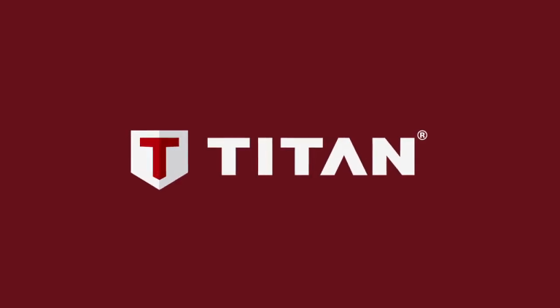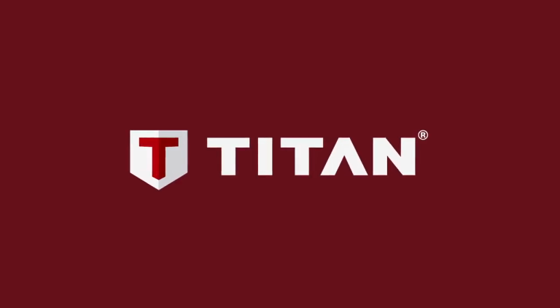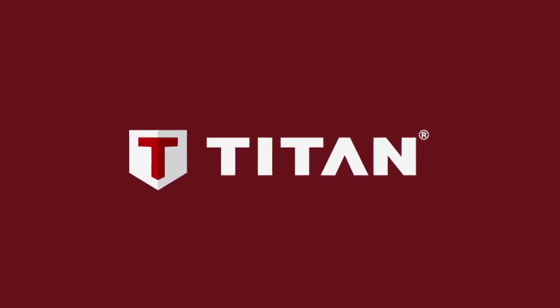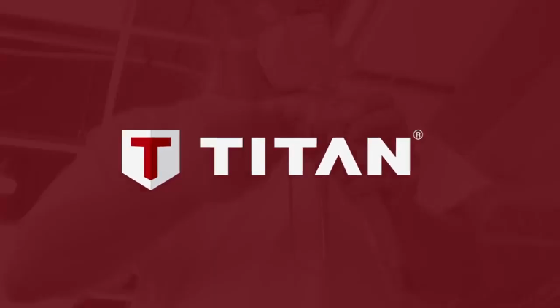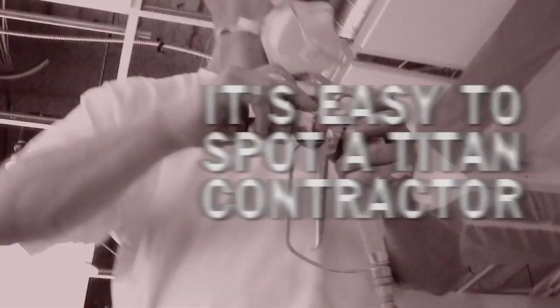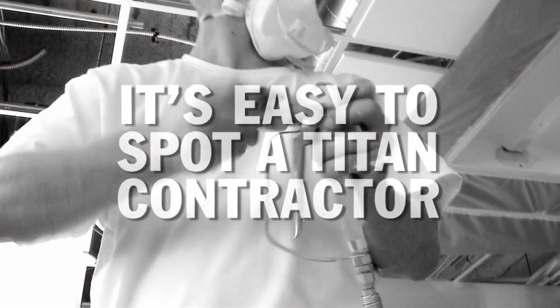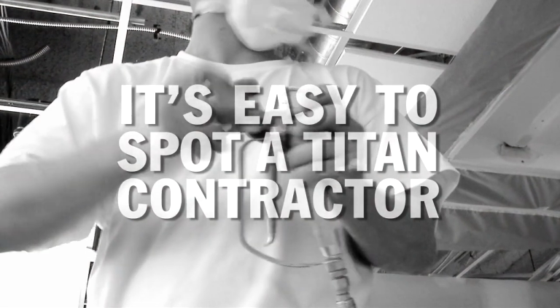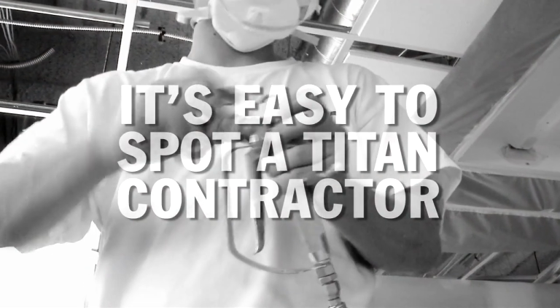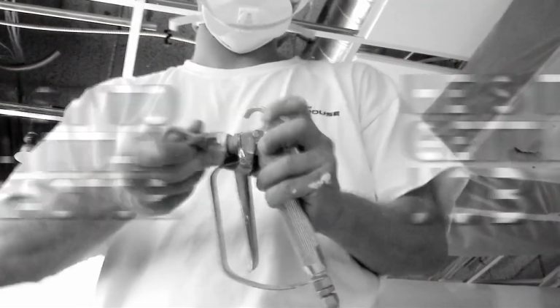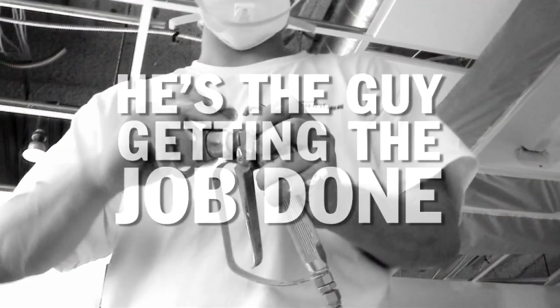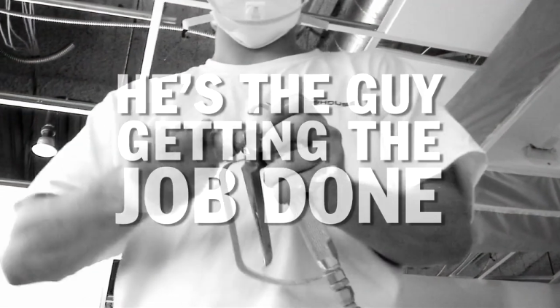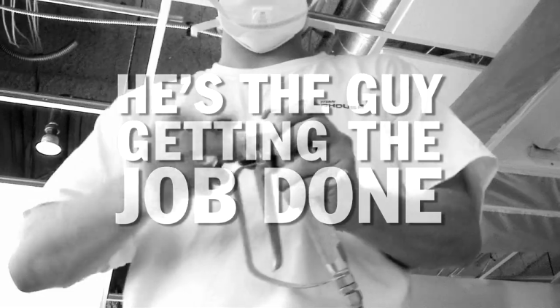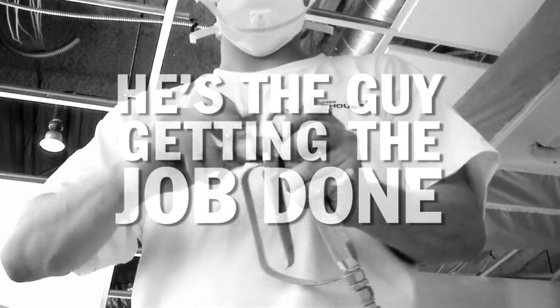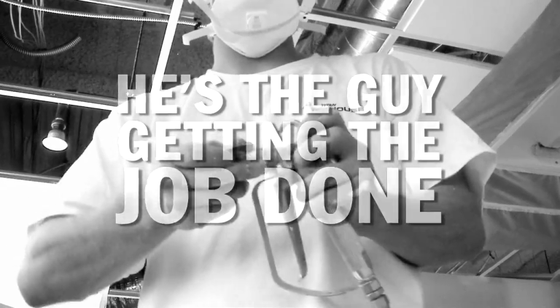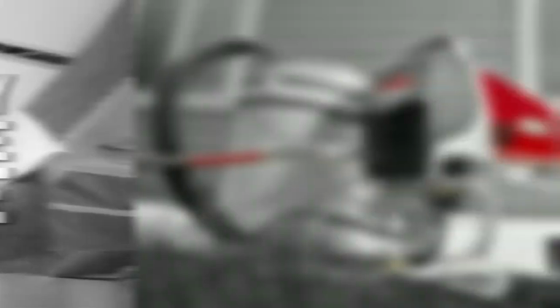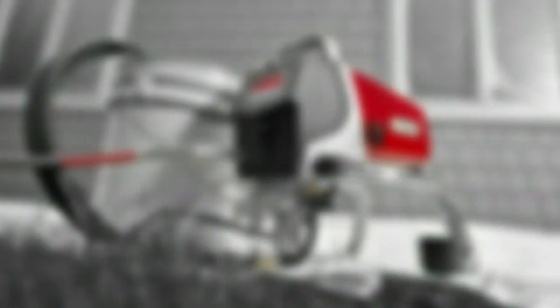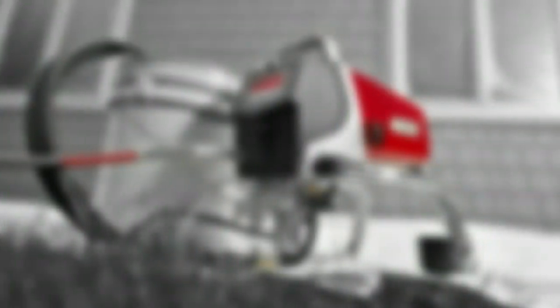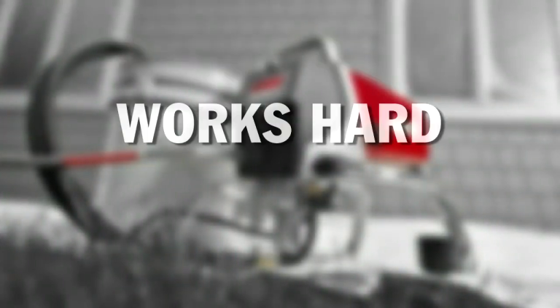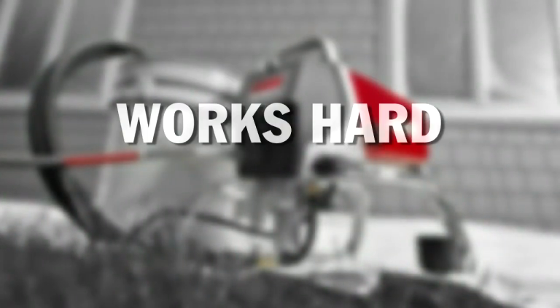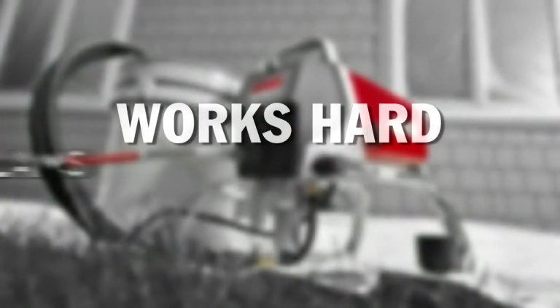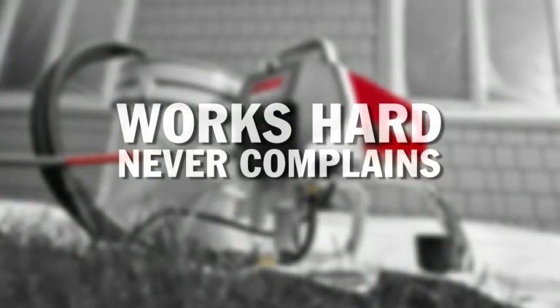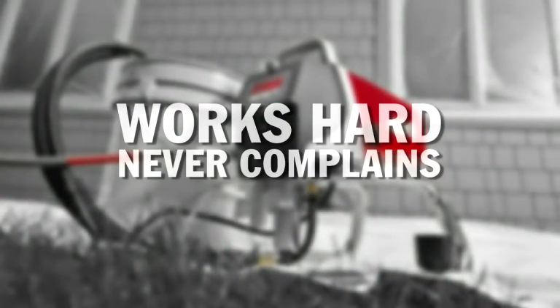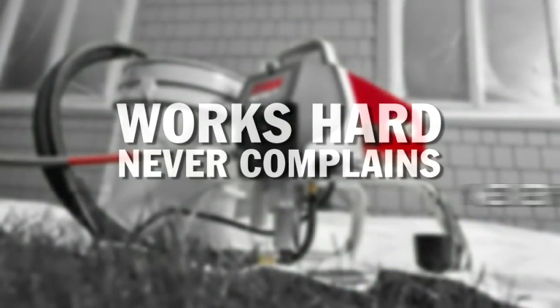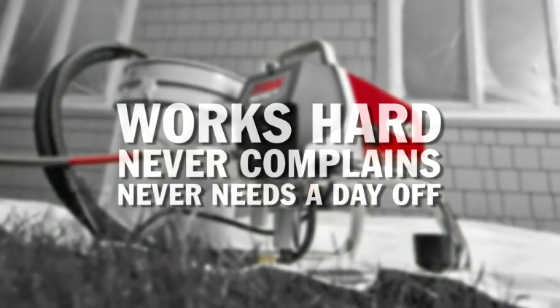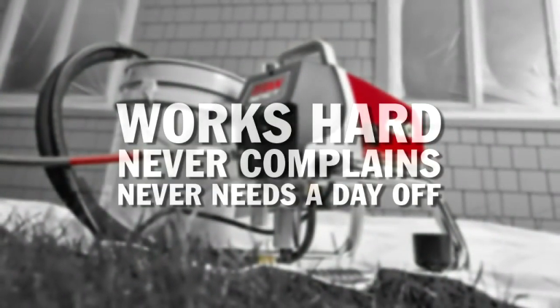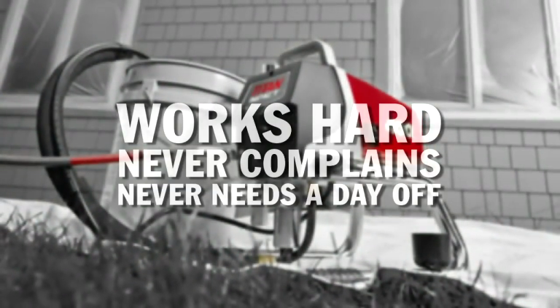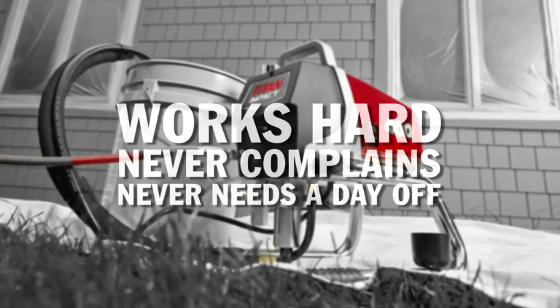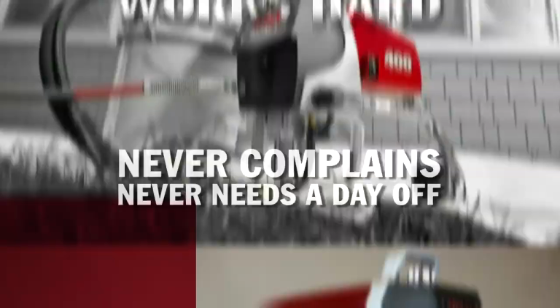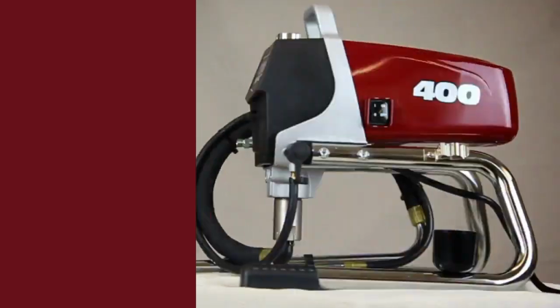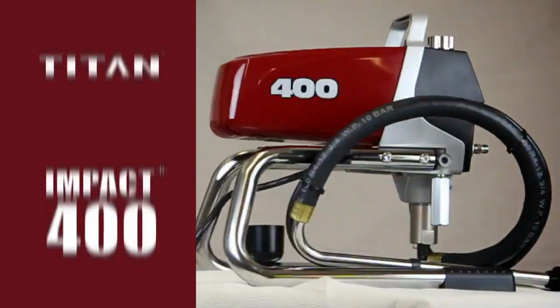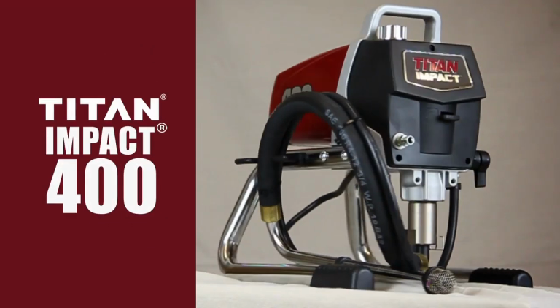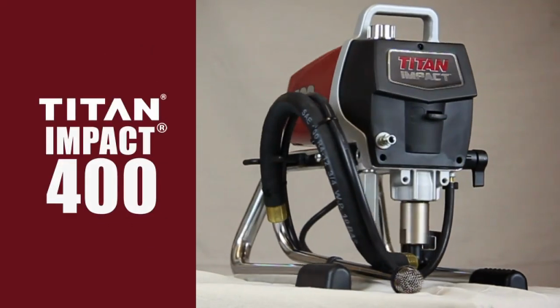It's easy to spot a Titan contractor — he's the guy getting the job done. You want a partner that works hard, never complains, never needs a day off? Meet the Titan Impact 400.